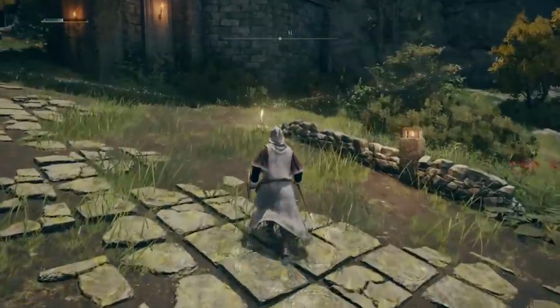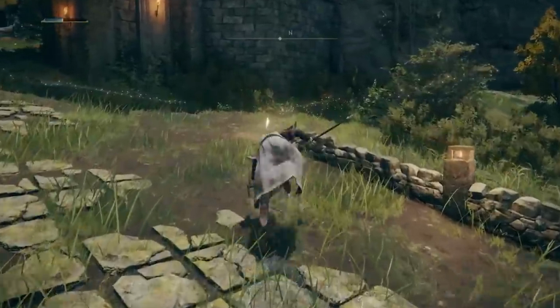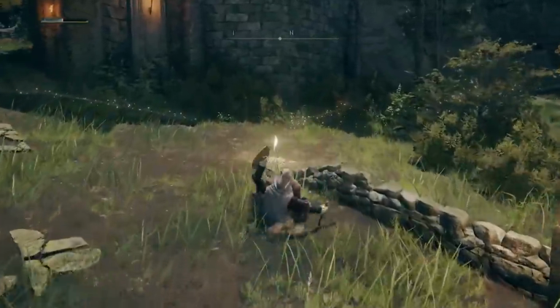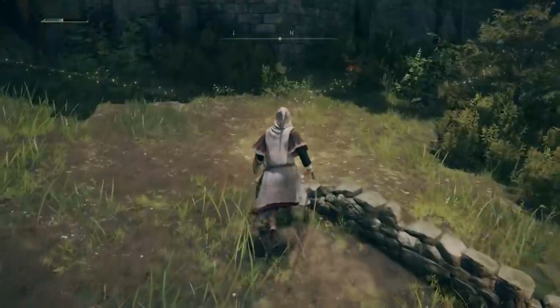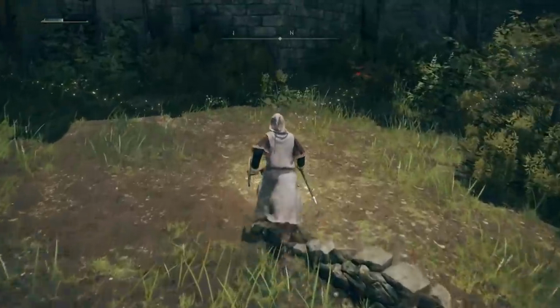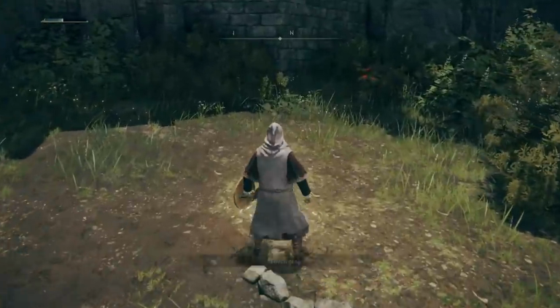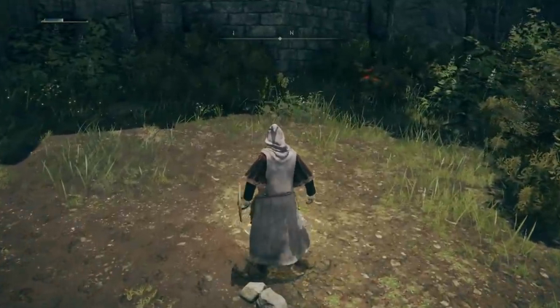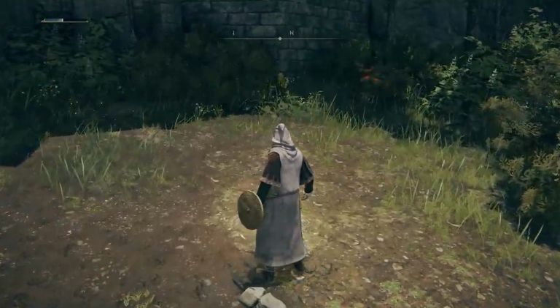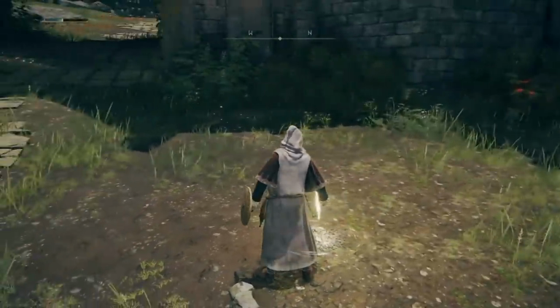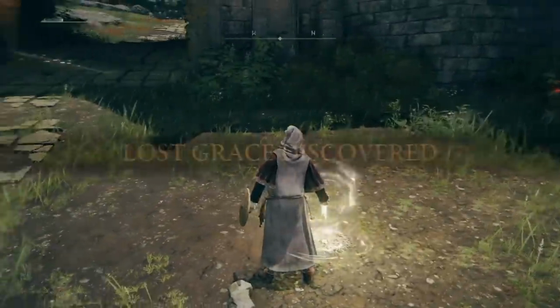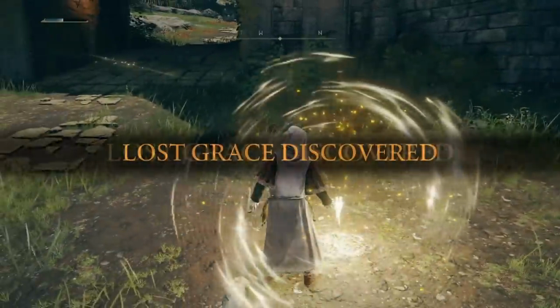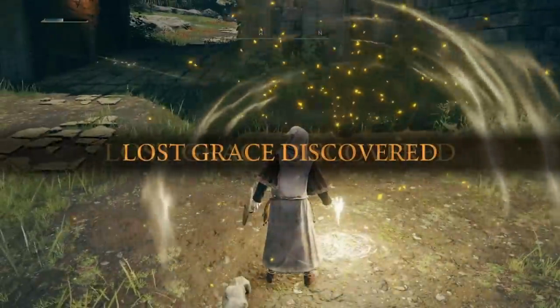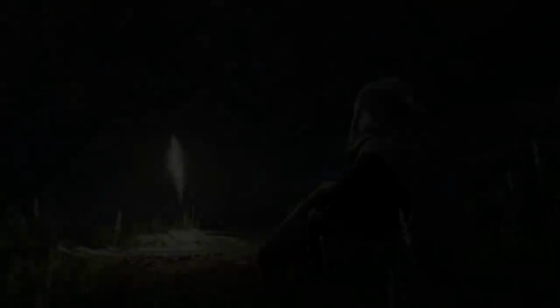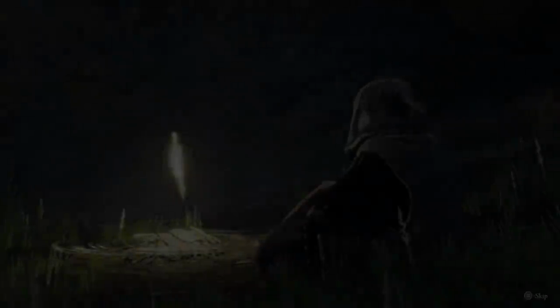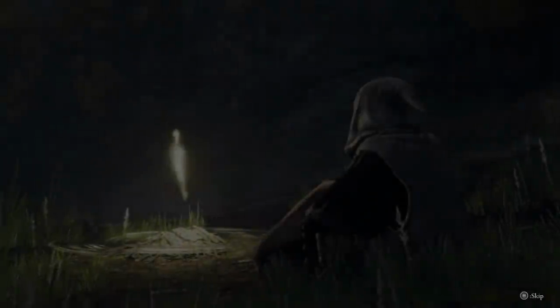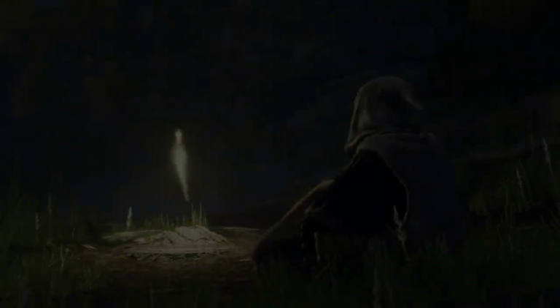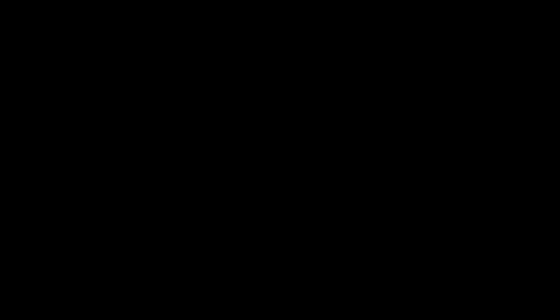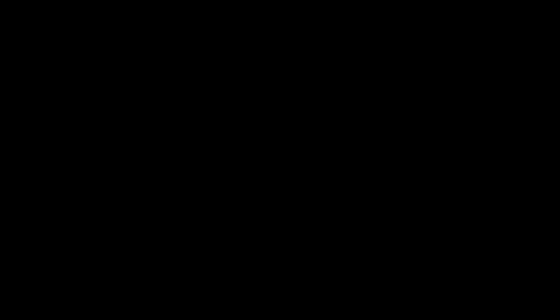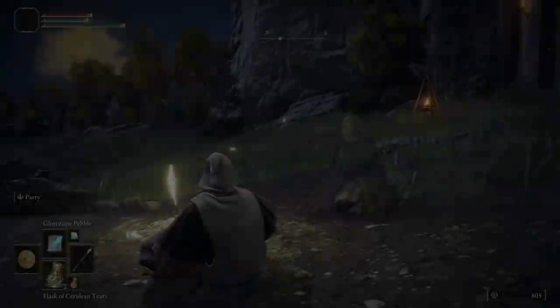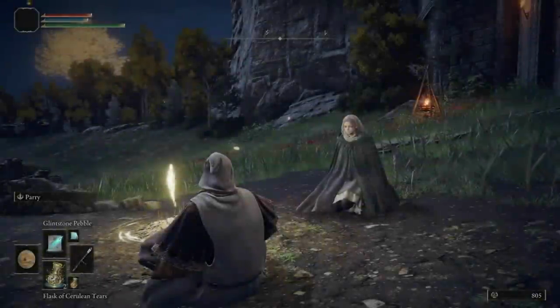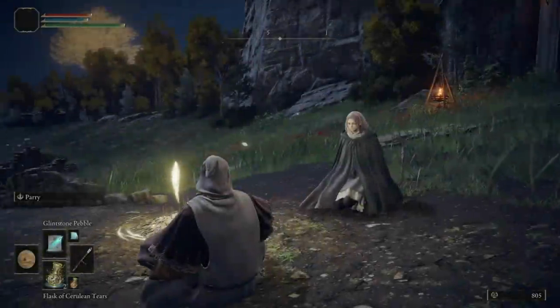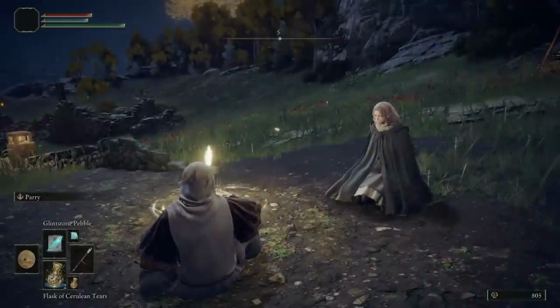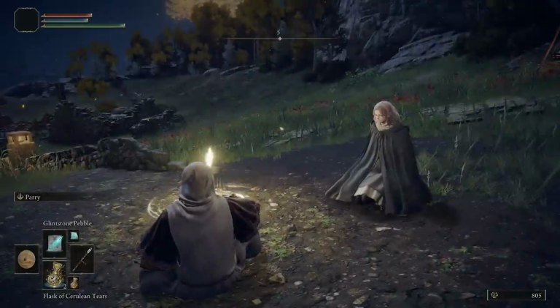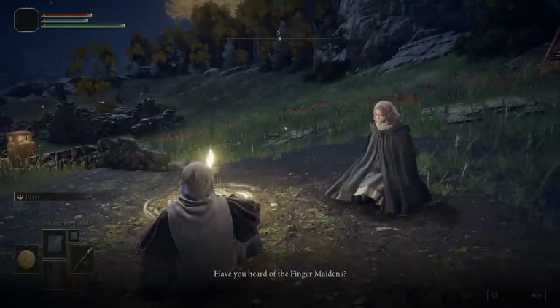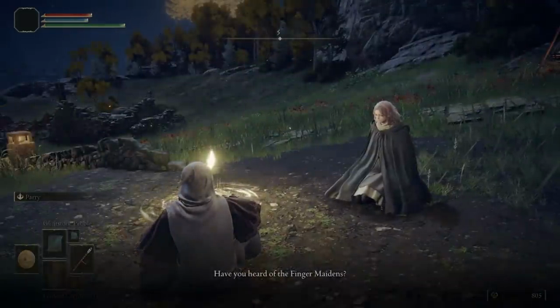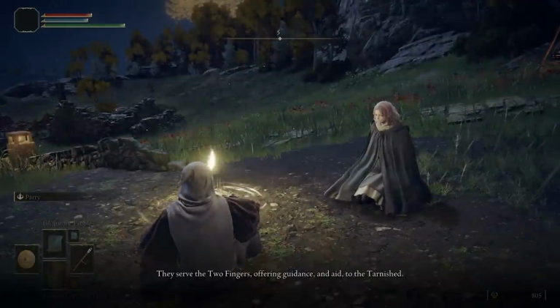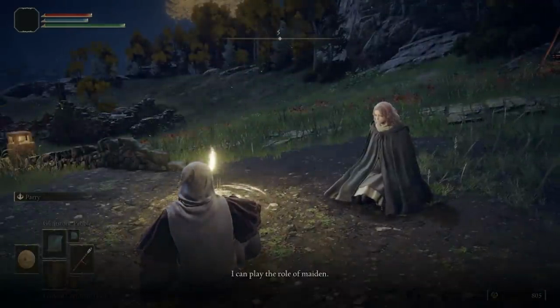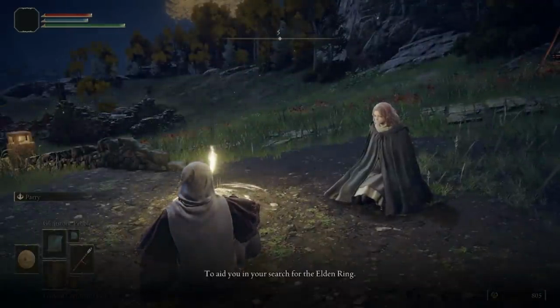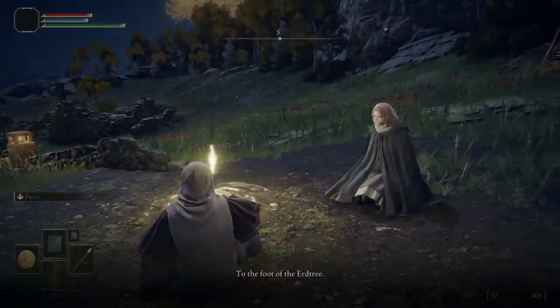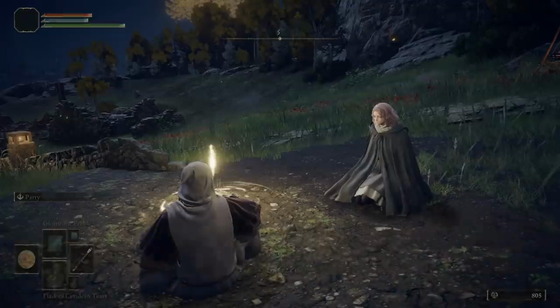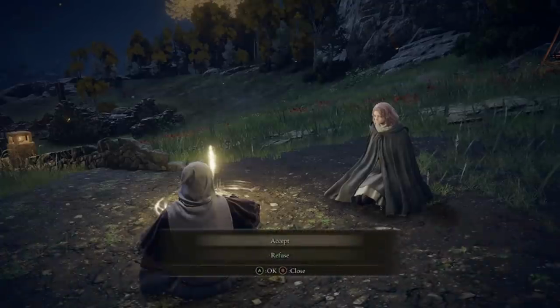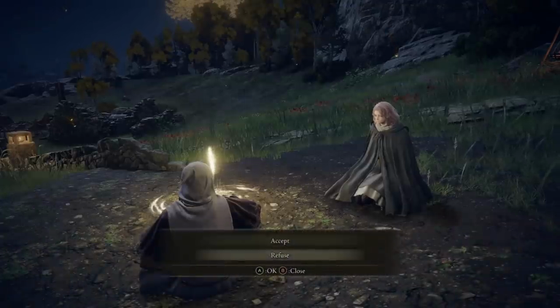When you are there, interact with the site of grace — that's going to allow you to get hold of your mount. Melina, one of the finger maidens, is going to give you a cutscene and that is how that is triggered.